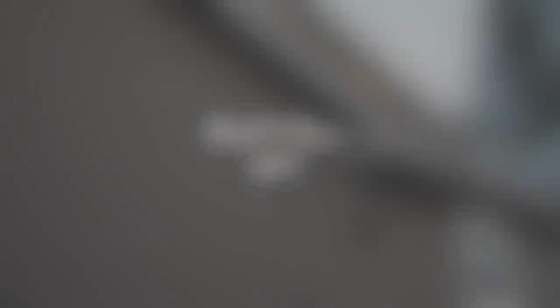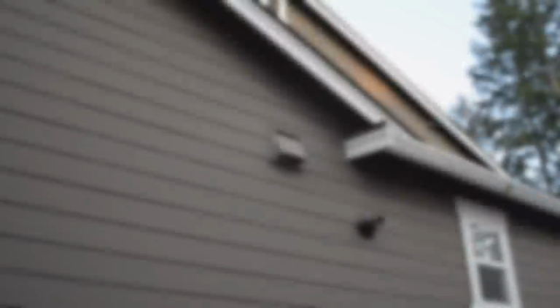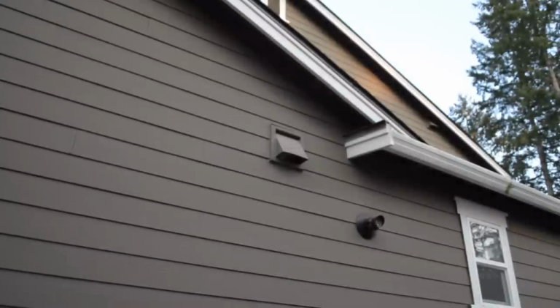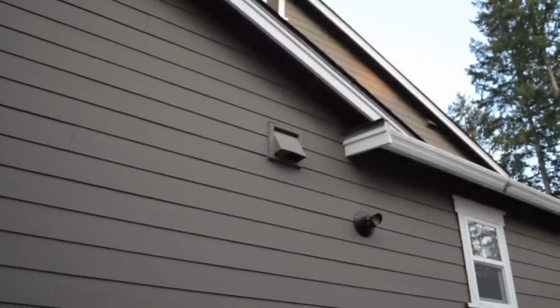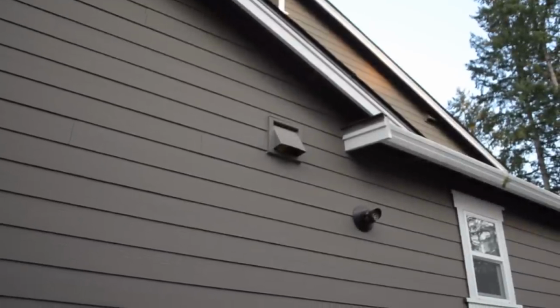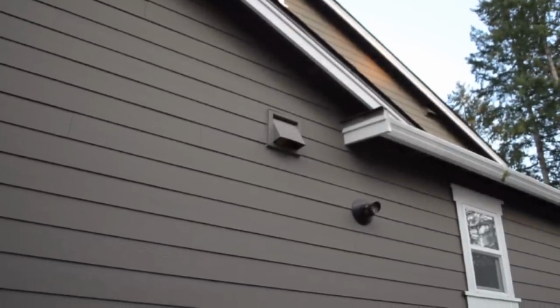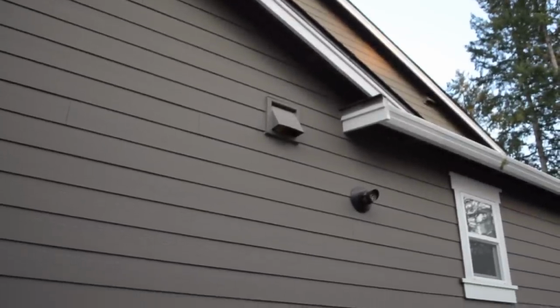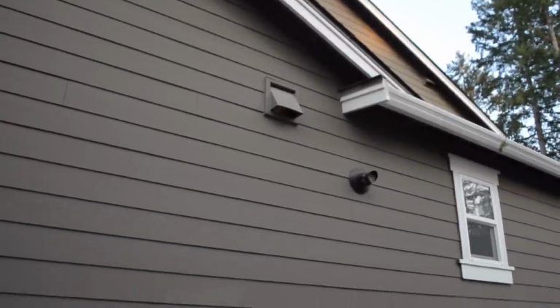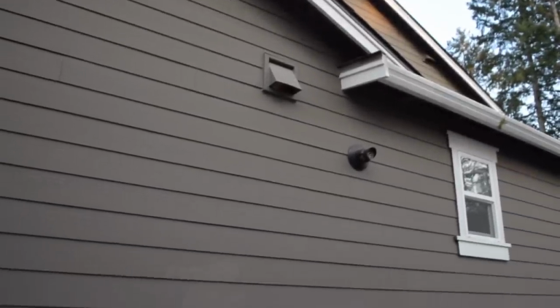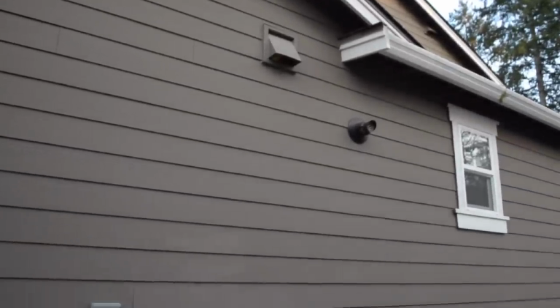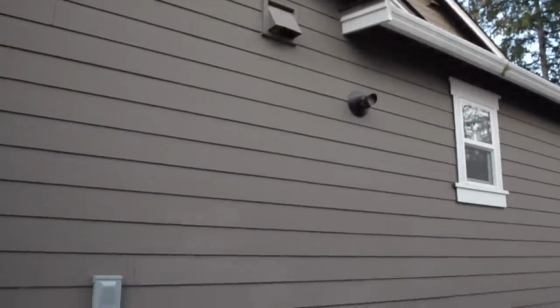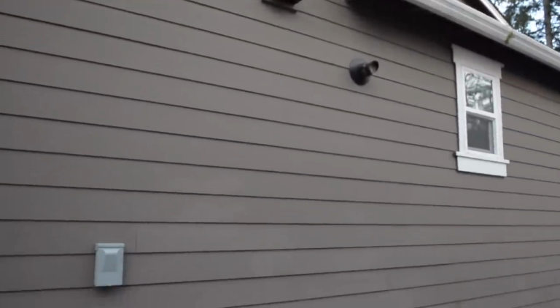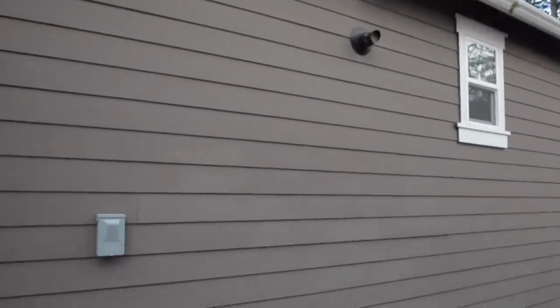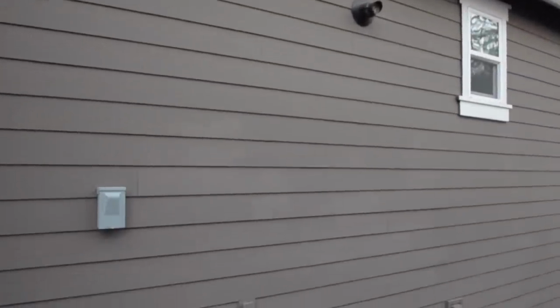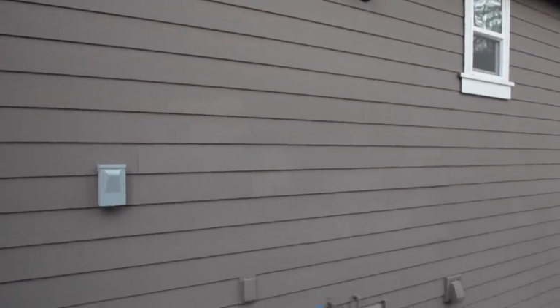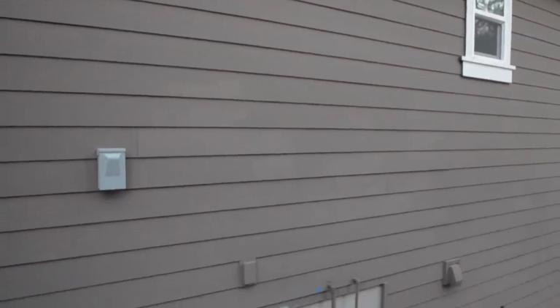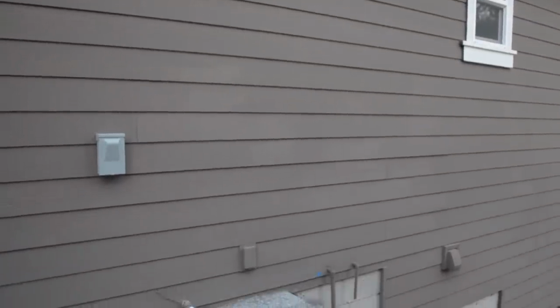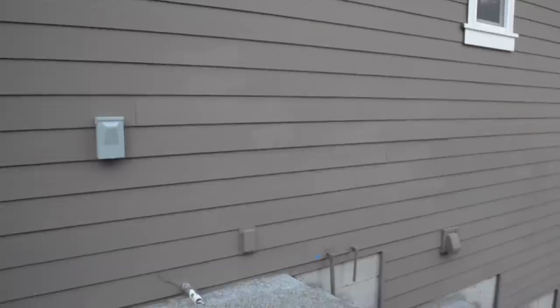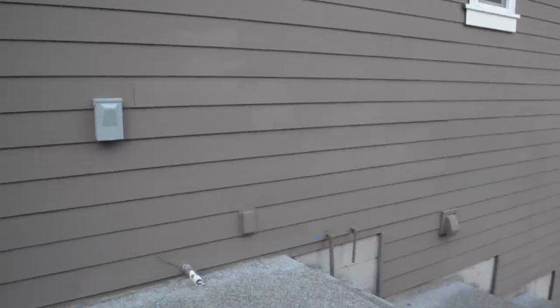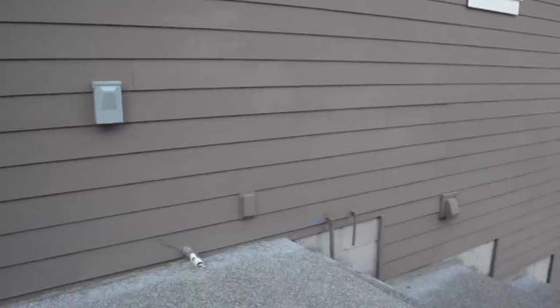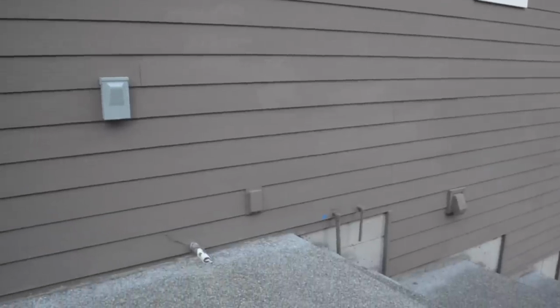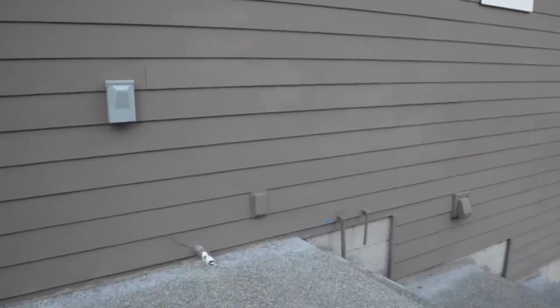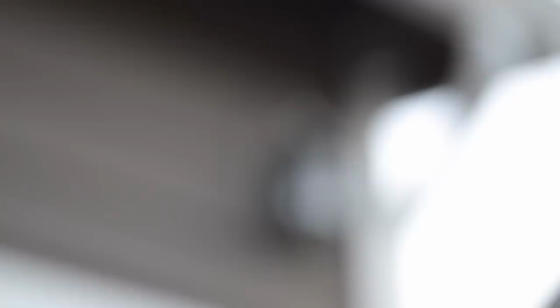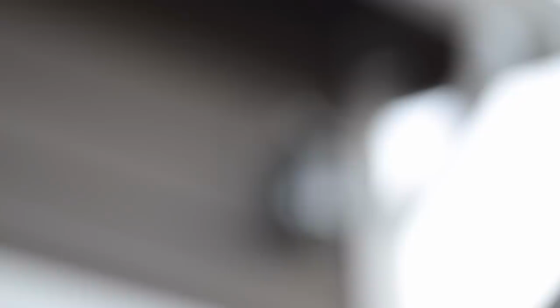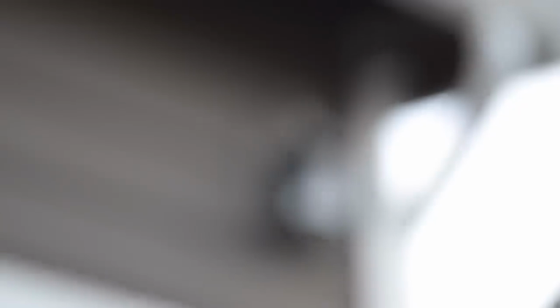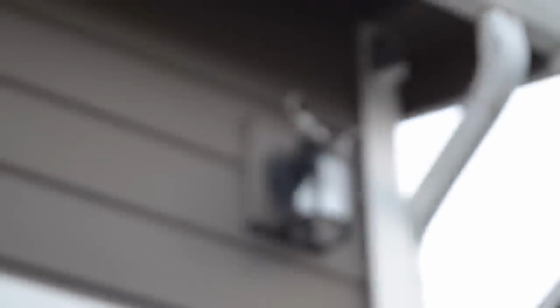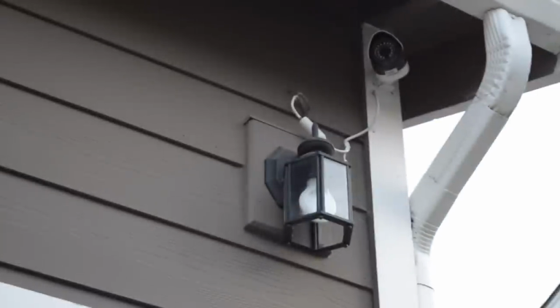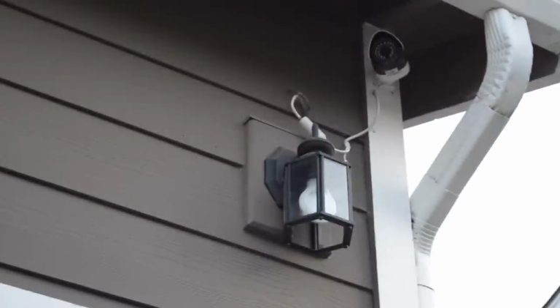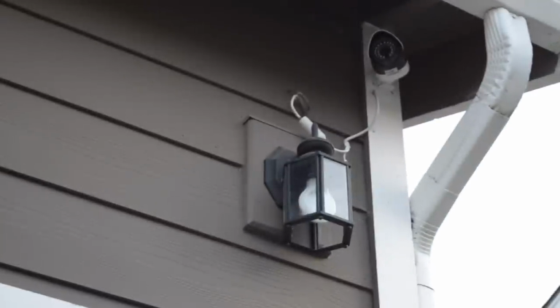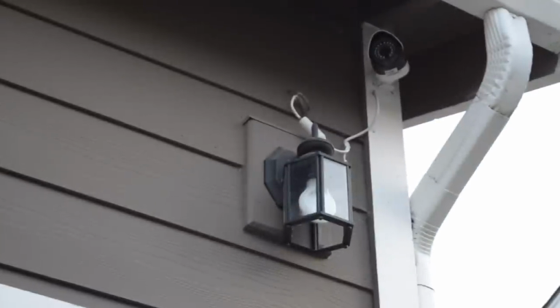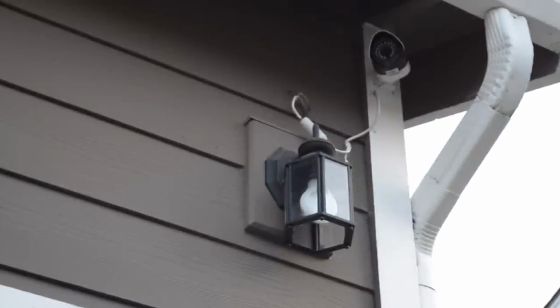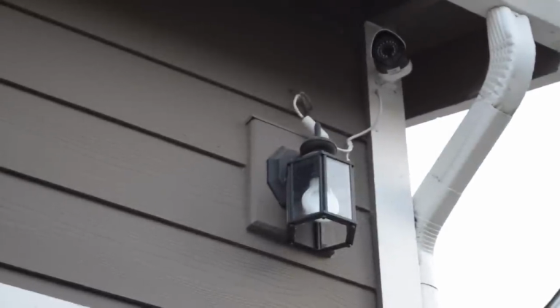The side of our home didn't have any light, and it got pretty dark during the winter. We tried putting solar powered garden lights by the path, but that didn't work very well. We finally decided to install an exterior light to the side of the house.